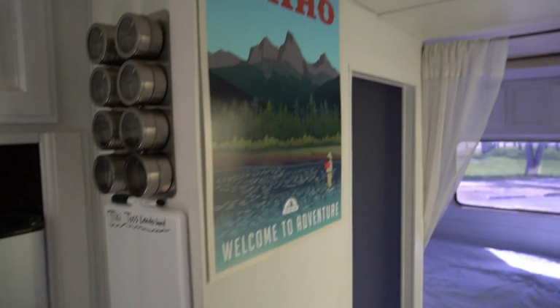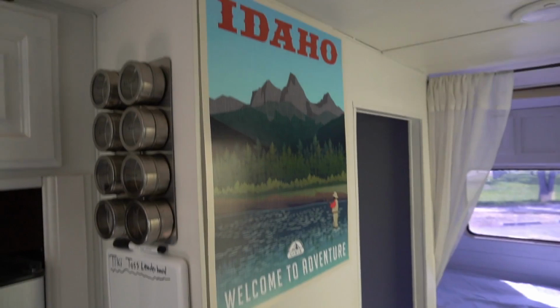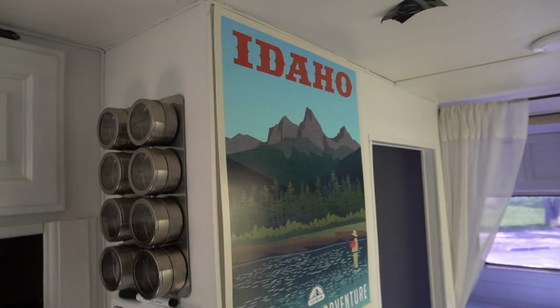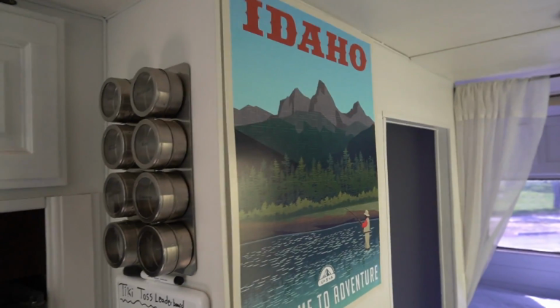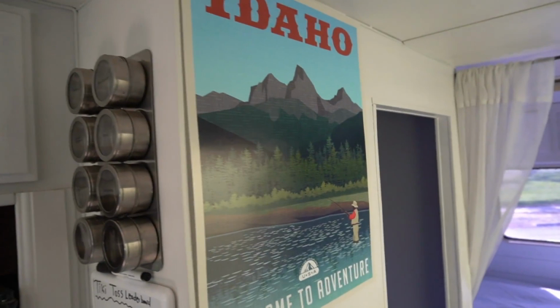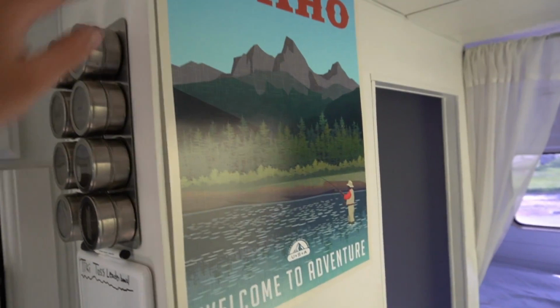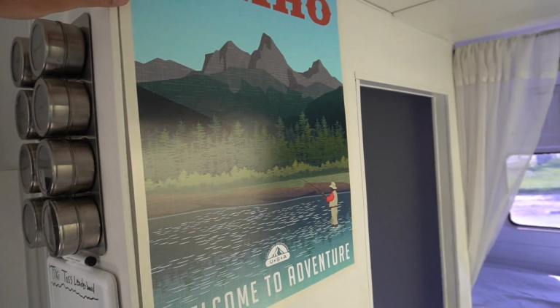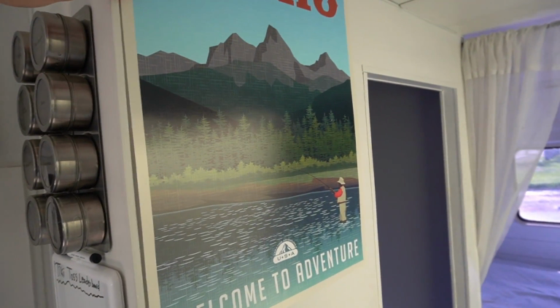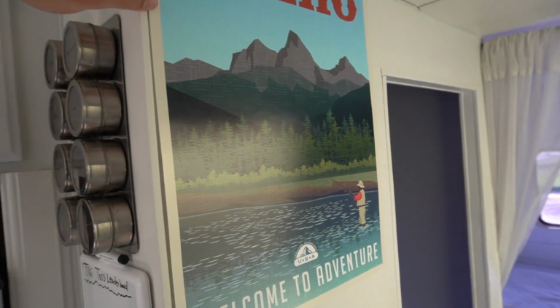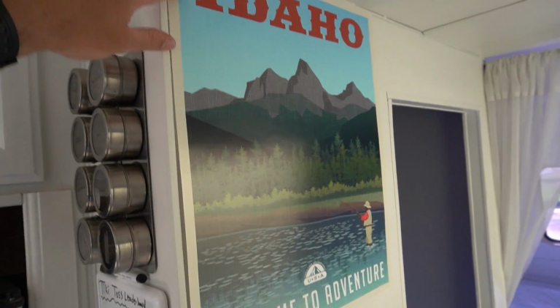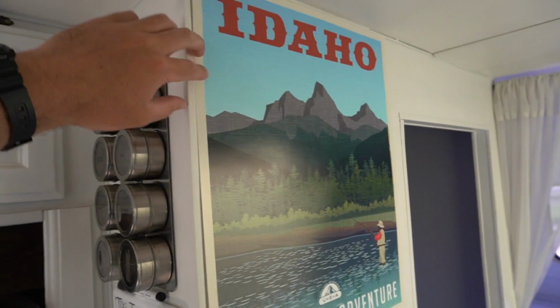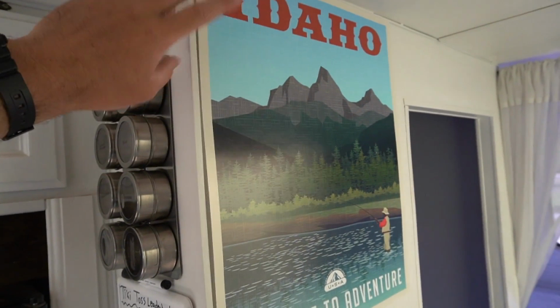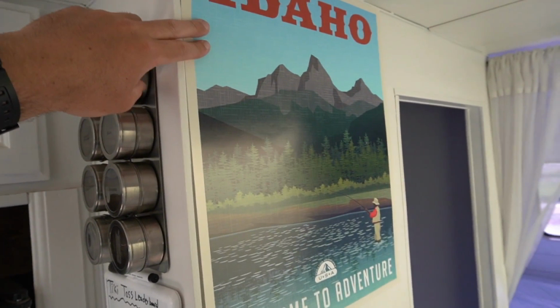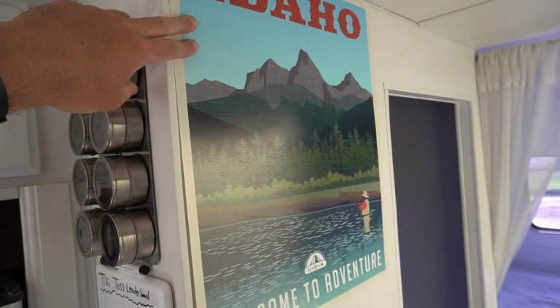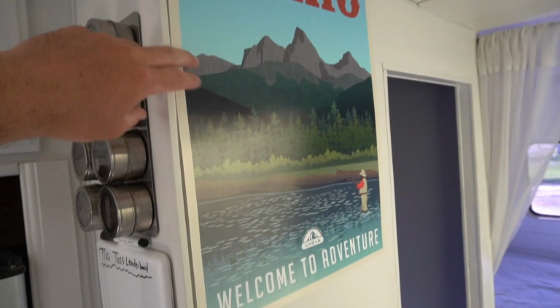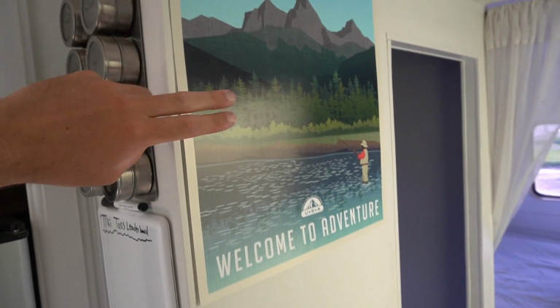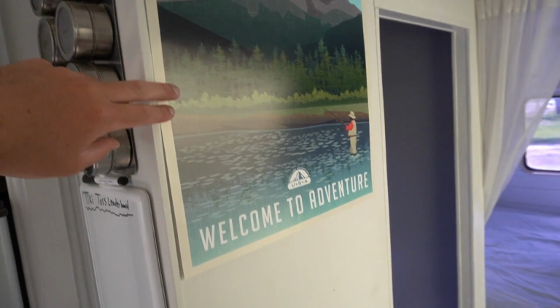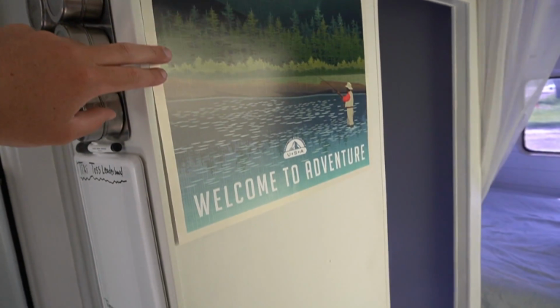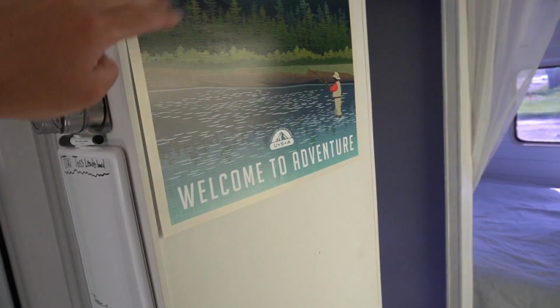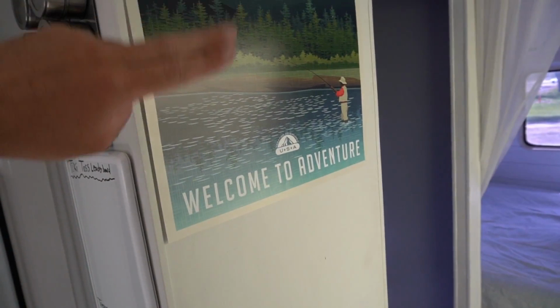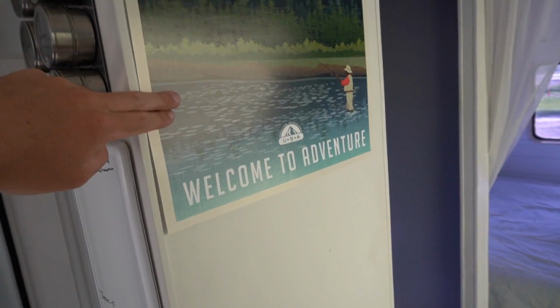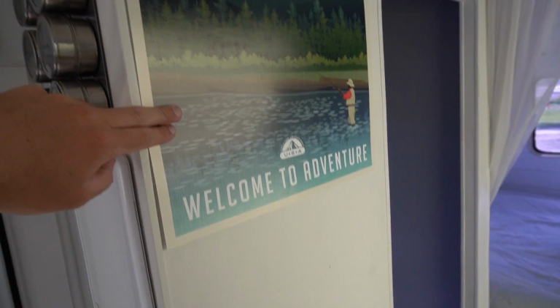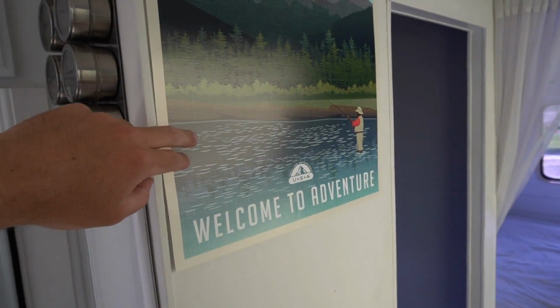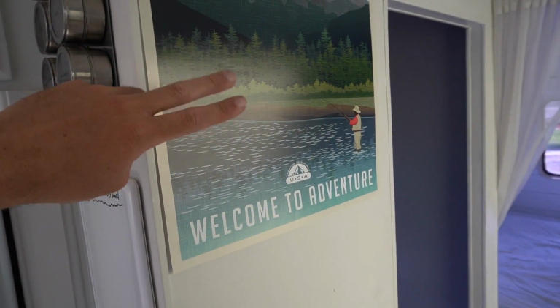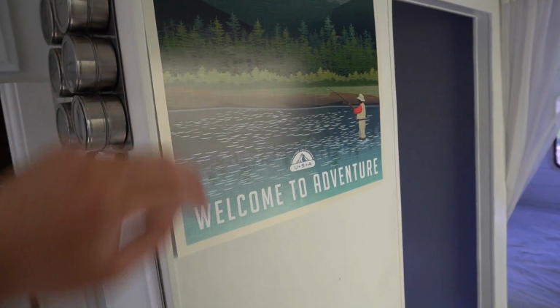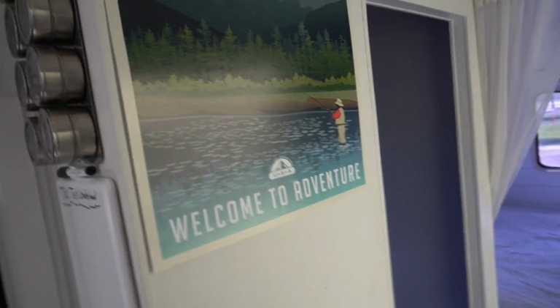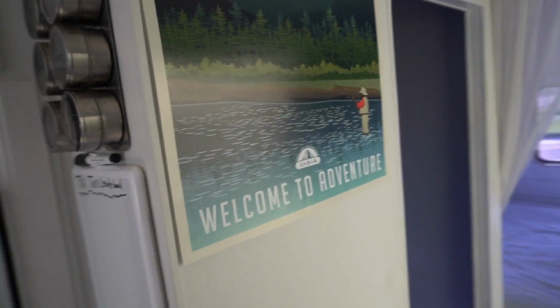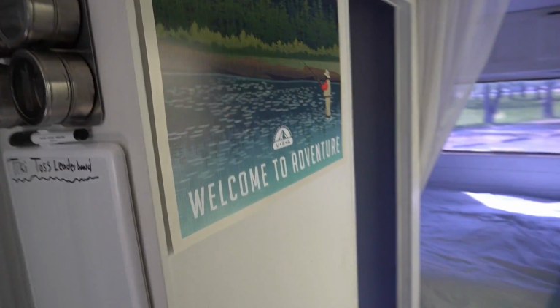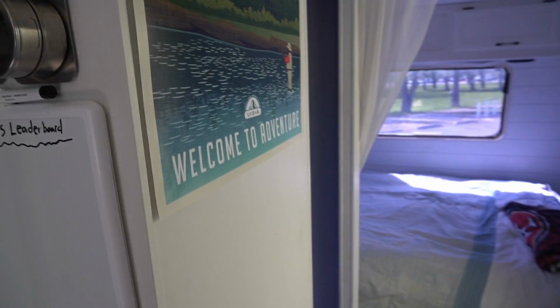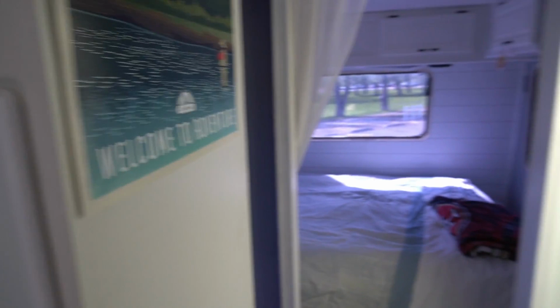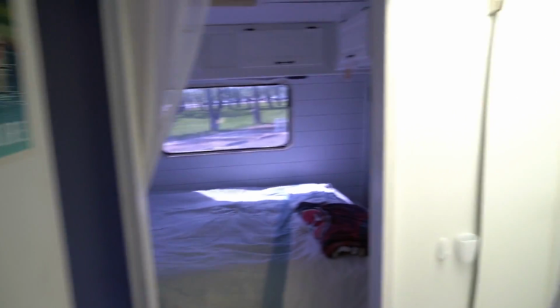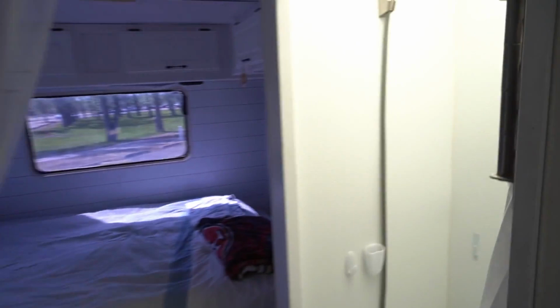Cool little Idaho poster. For those of you who don't know, I spend about 80% of my time now in Idaho and about 20% in California. I'm really loving it out here — a lot of fishing, a lot of outdoor activities, which is what I absolutely love to do.